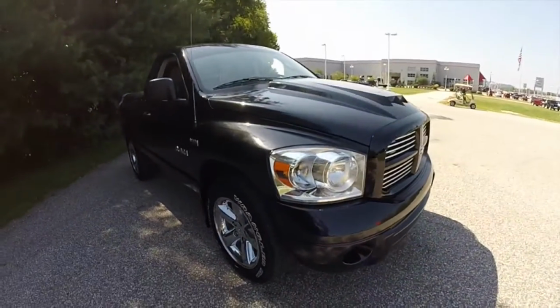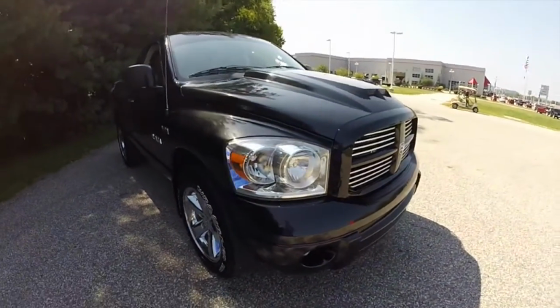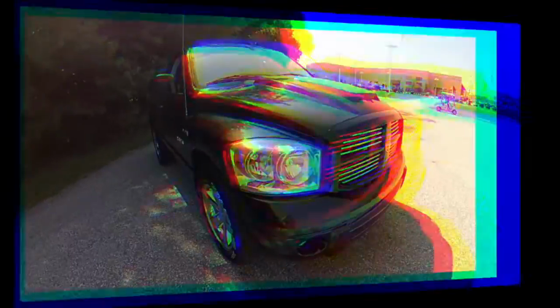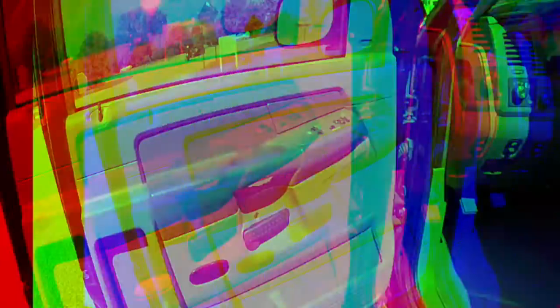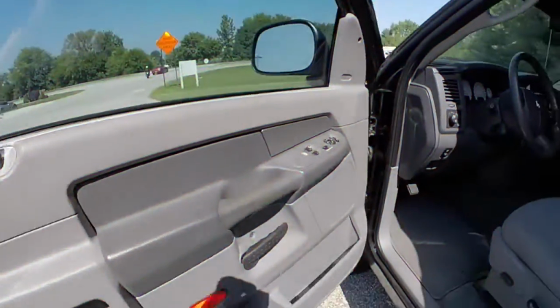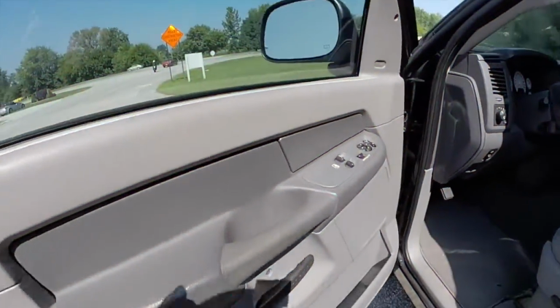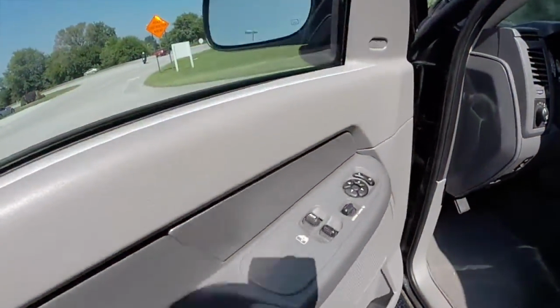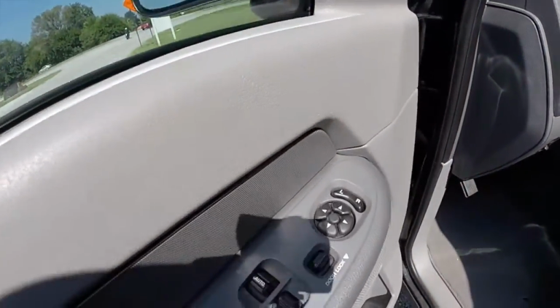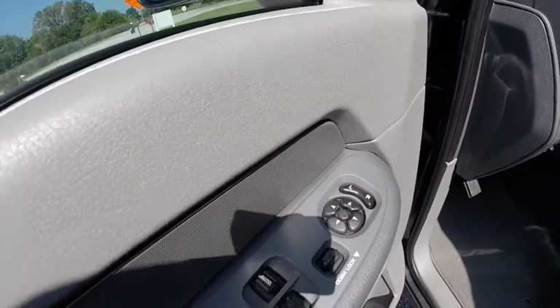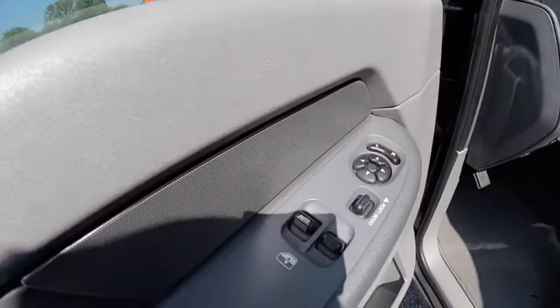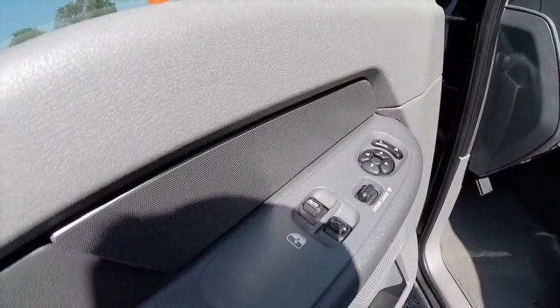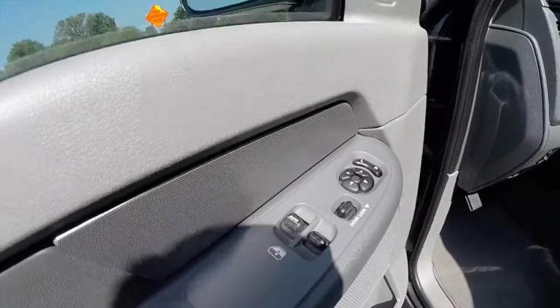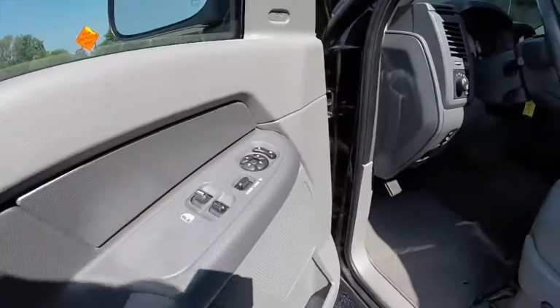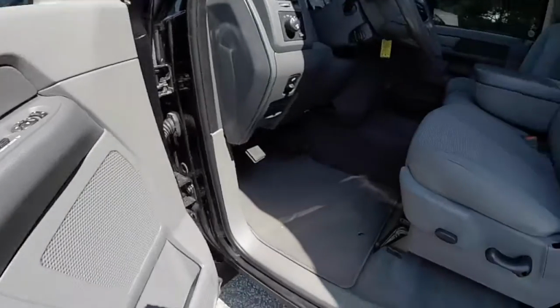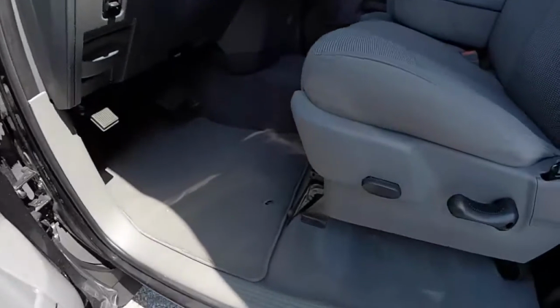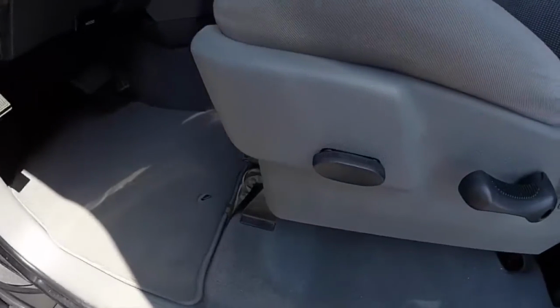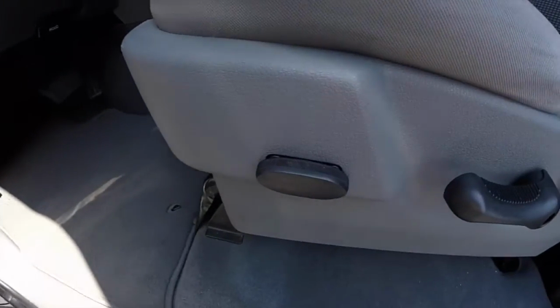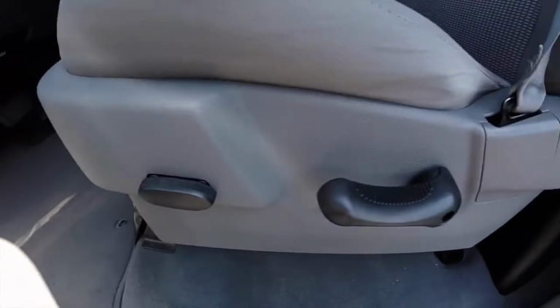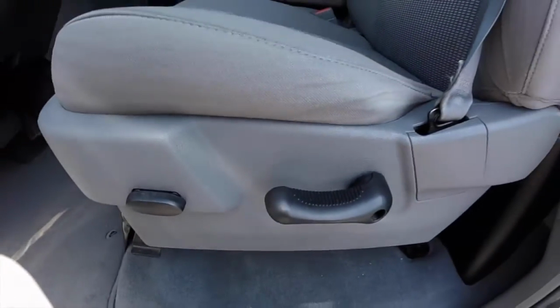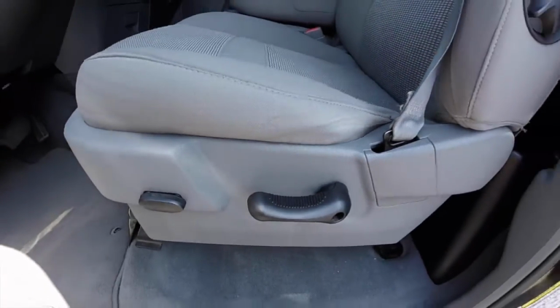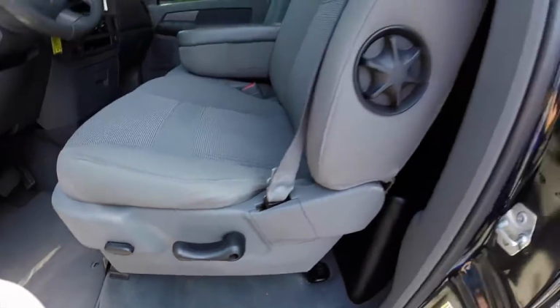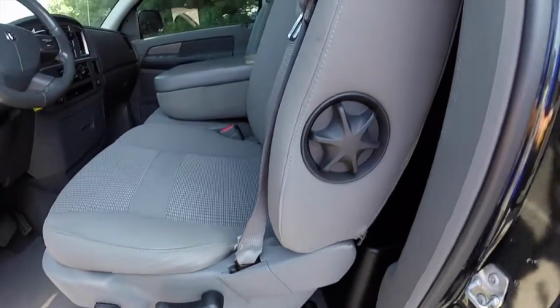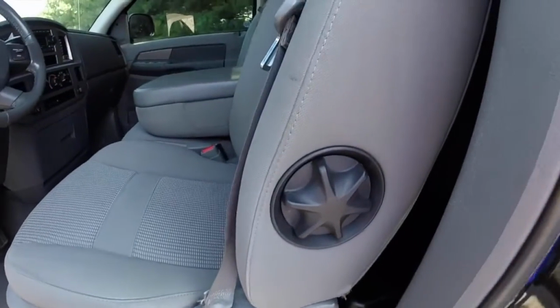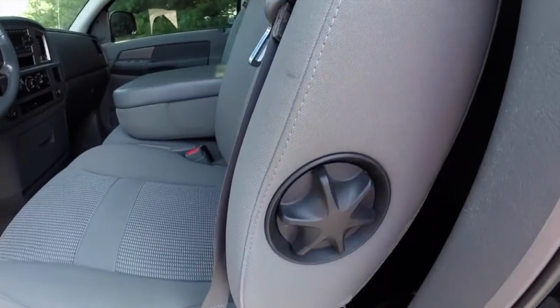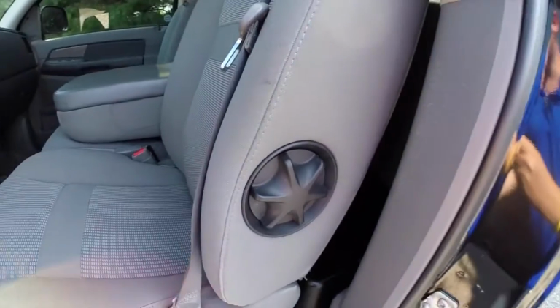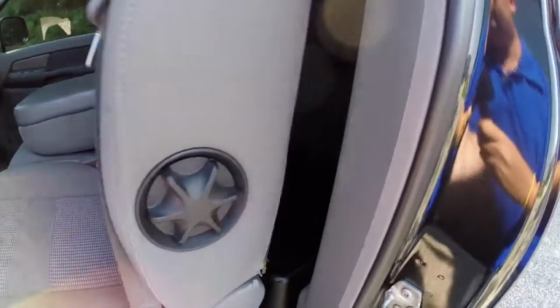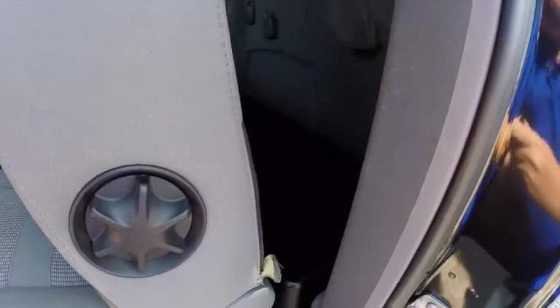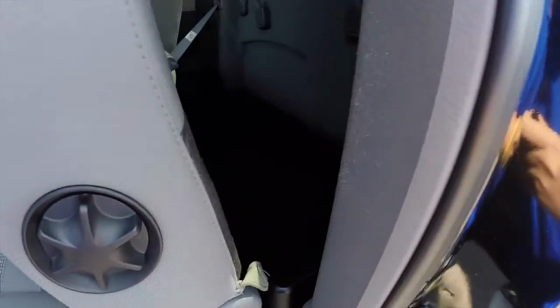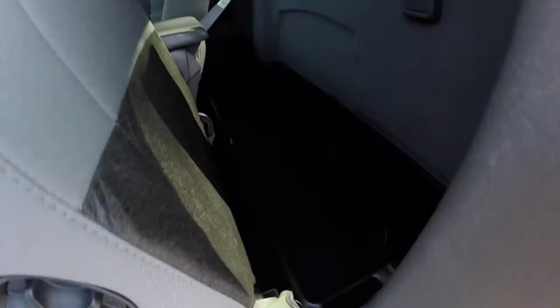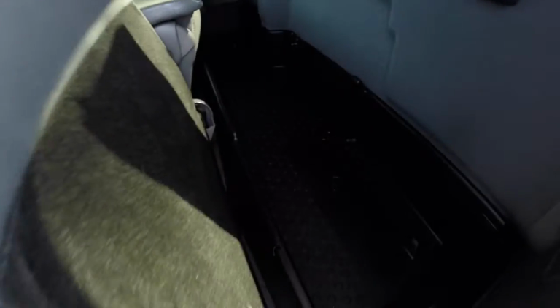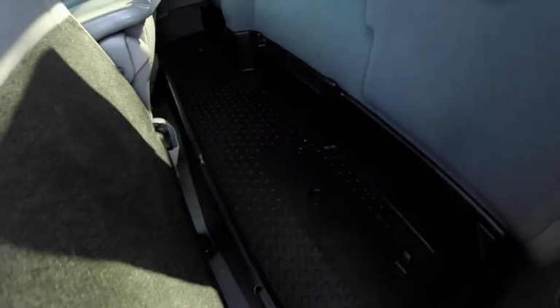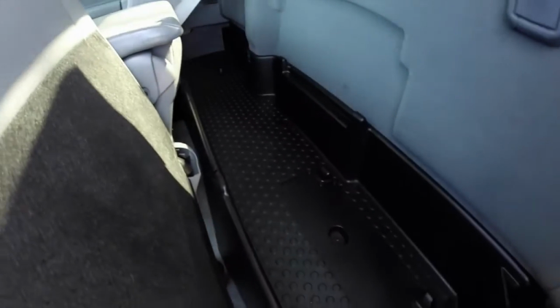Let's go take a look at the interior. Inside, this vehicle does have power windows, power mirrors, and power door locks. The mirrors are also heated. It has a six-way power driver seat with manual seat back adjustment as well as manual lumbar adjustment.